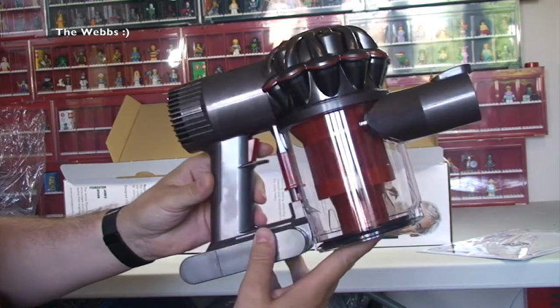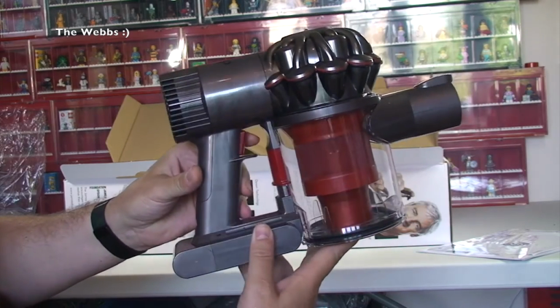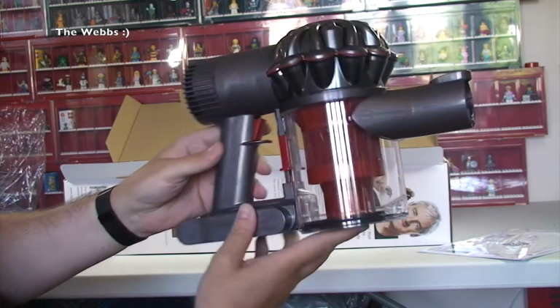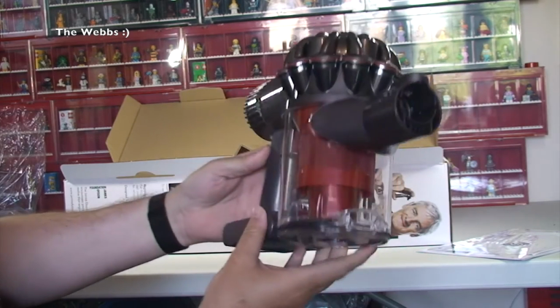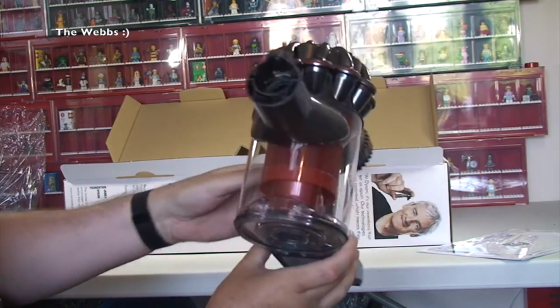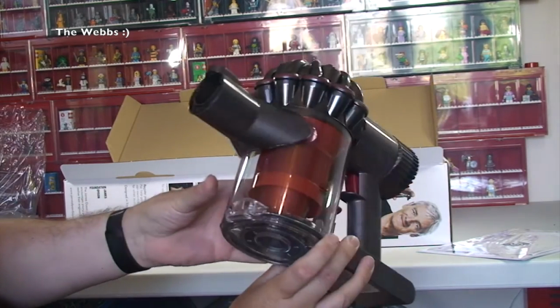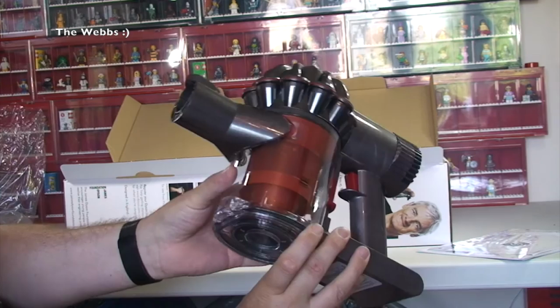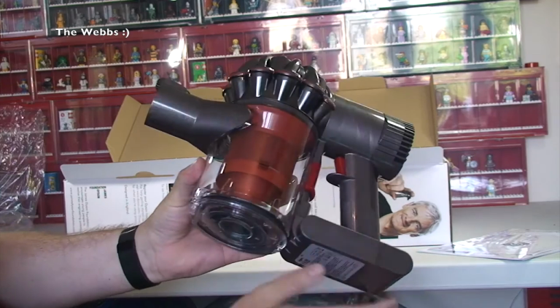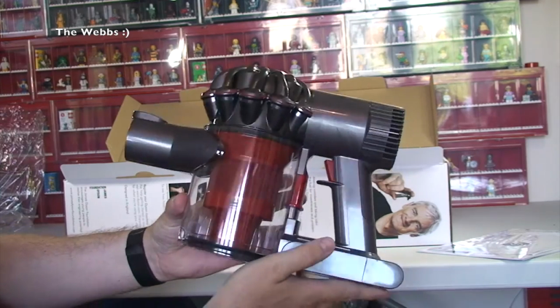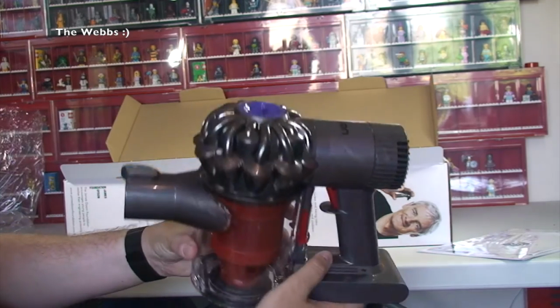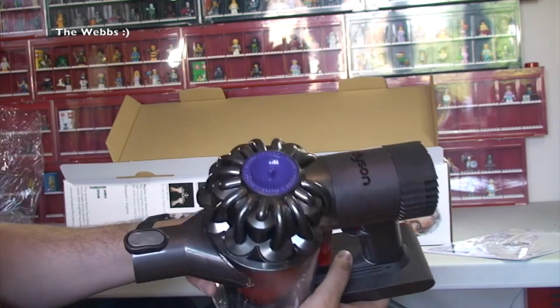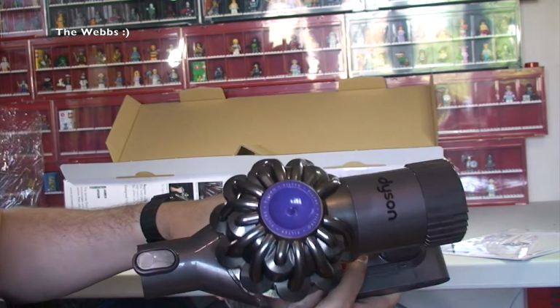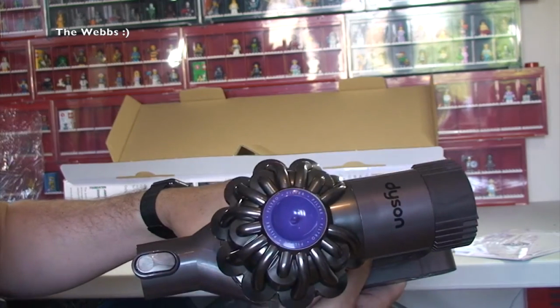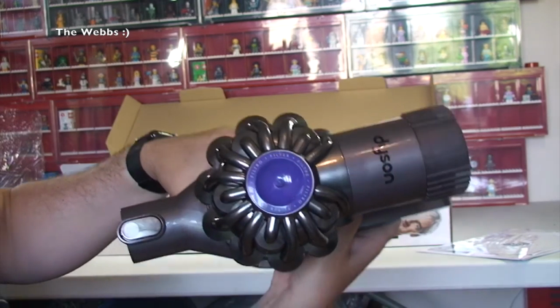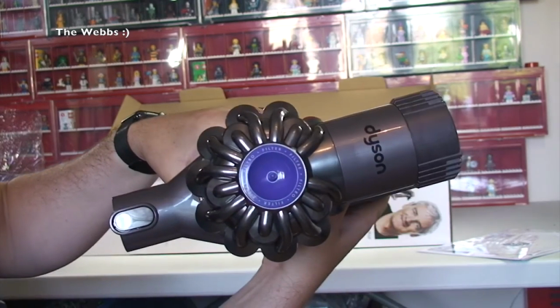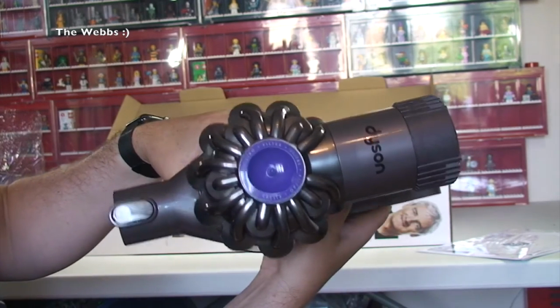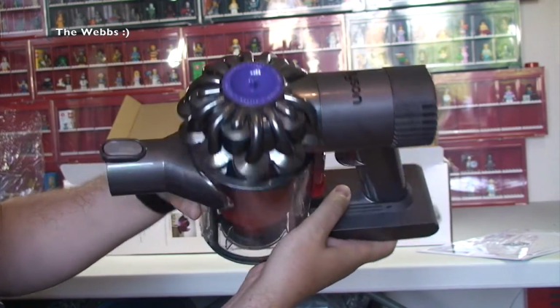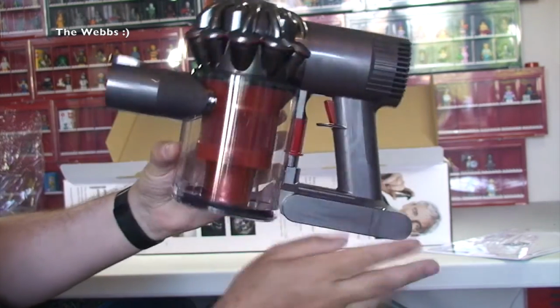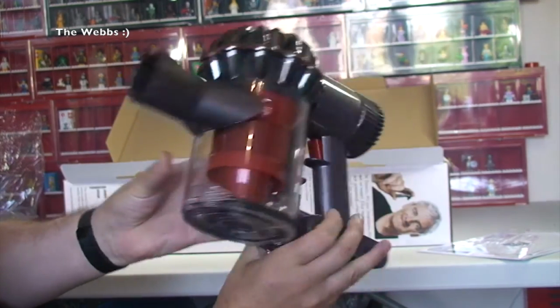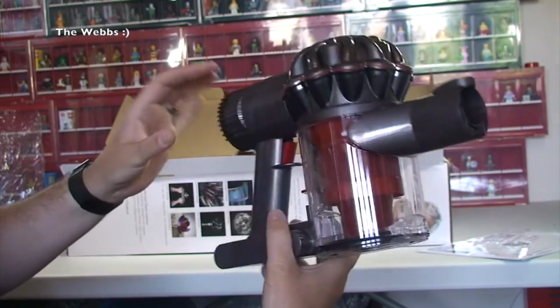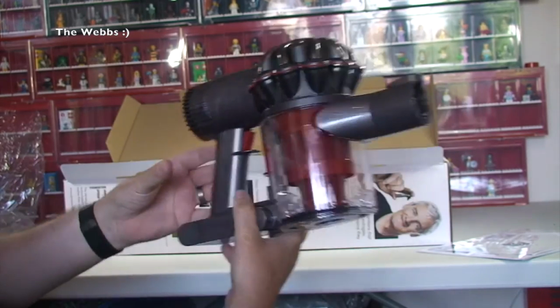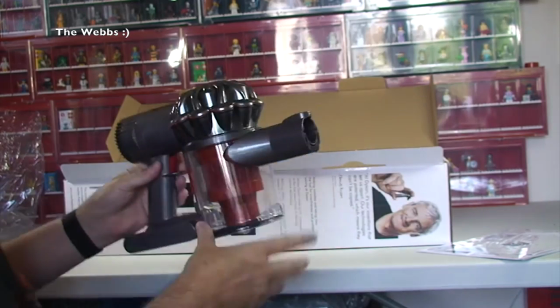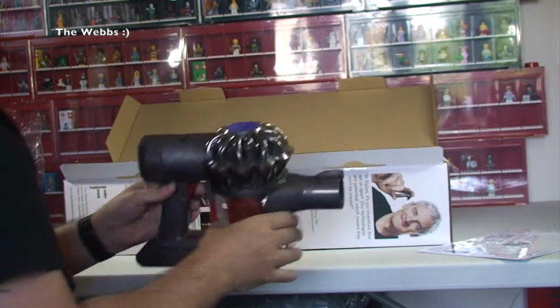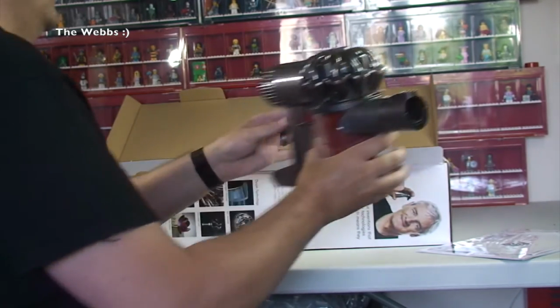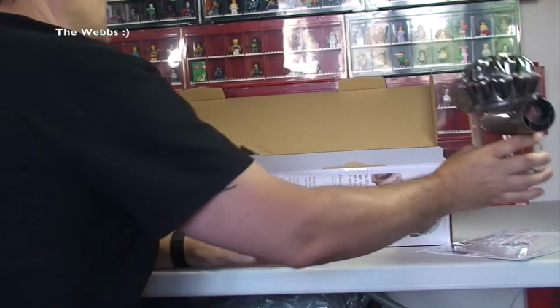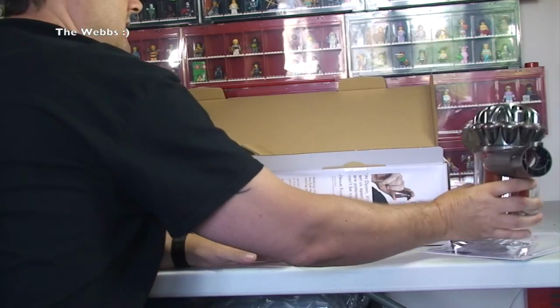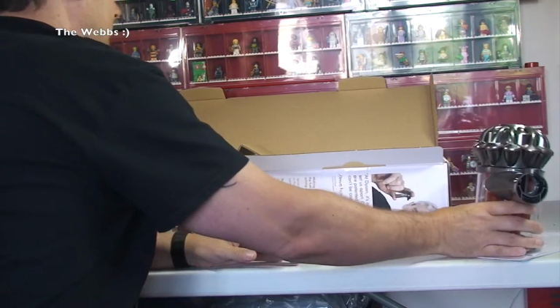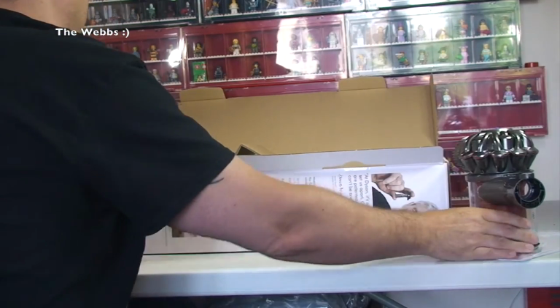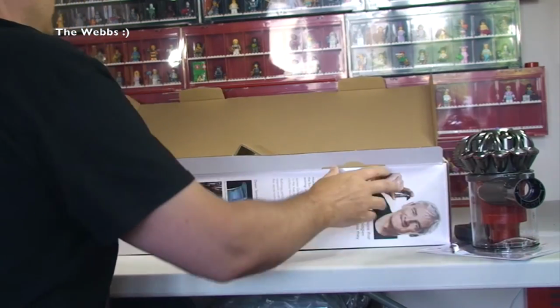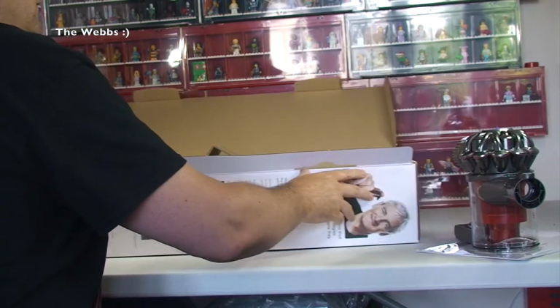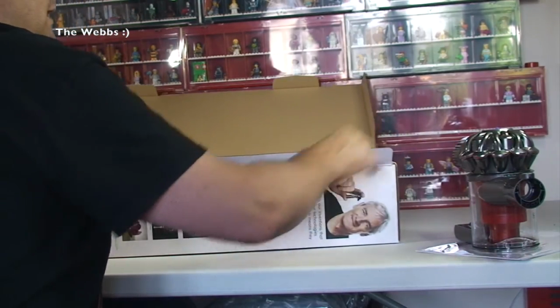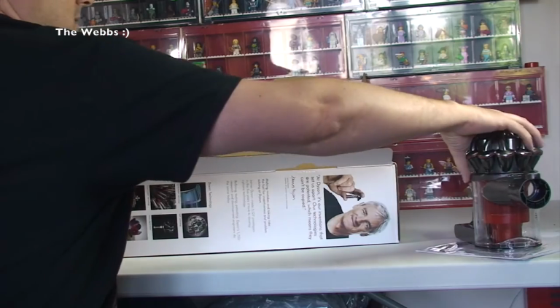It's pretty cool actually — I'm looking at this in person for the first time. There we can see the top. So let's just put that to one side for a minute.